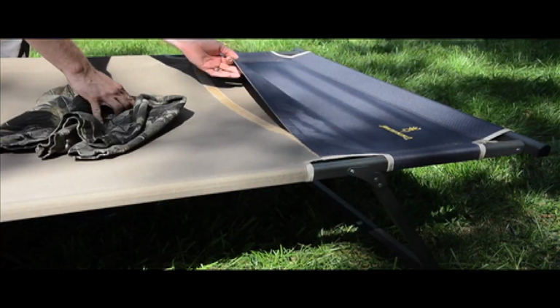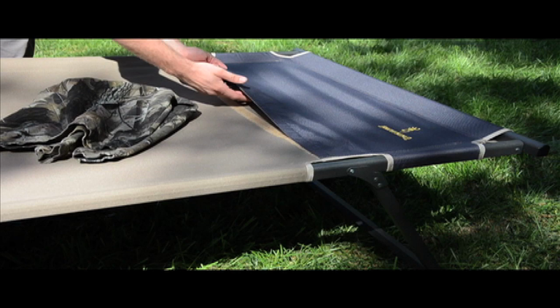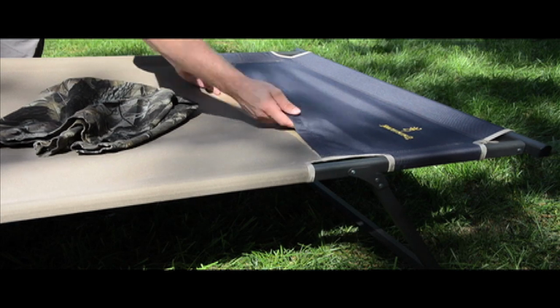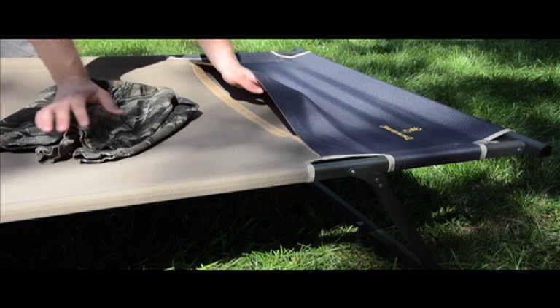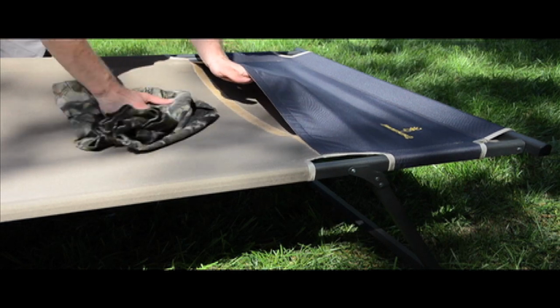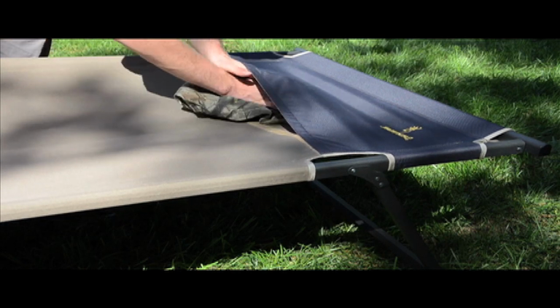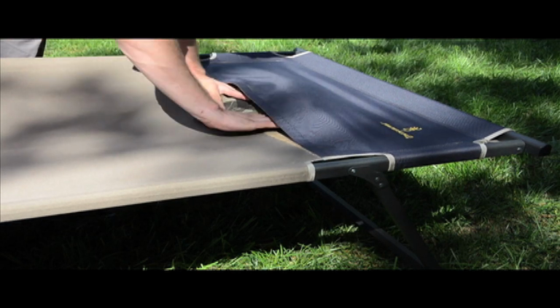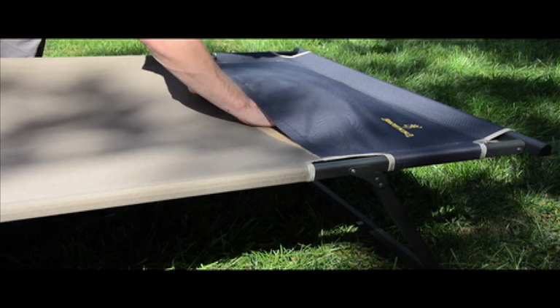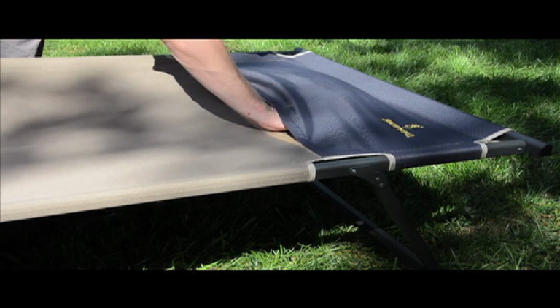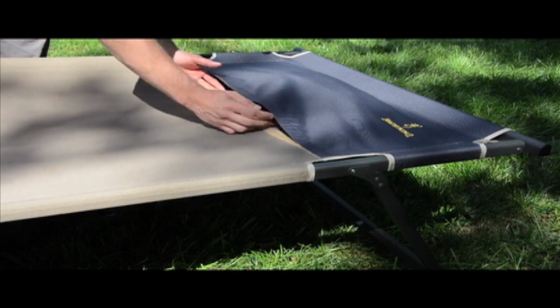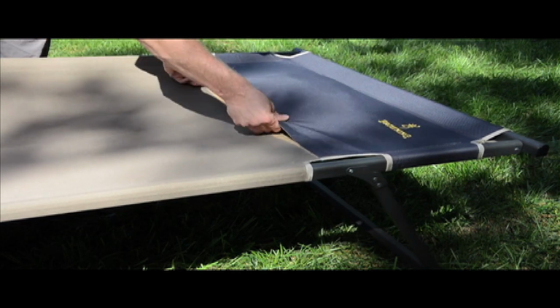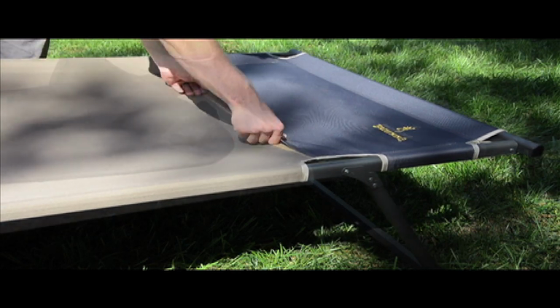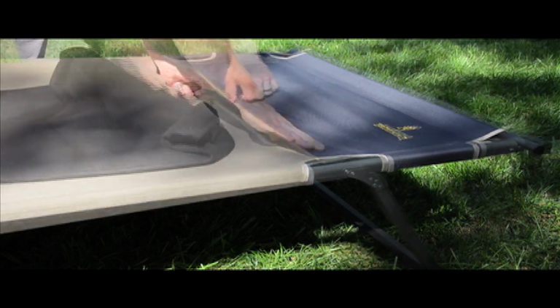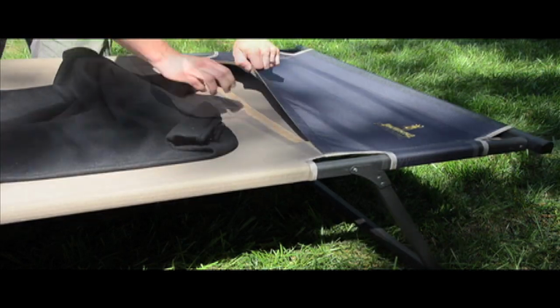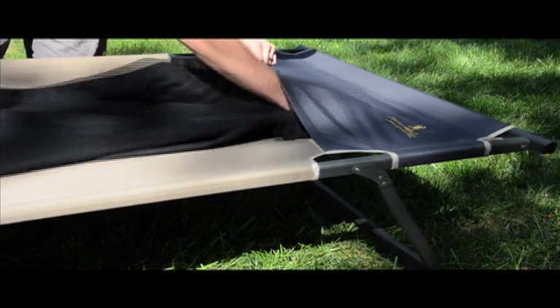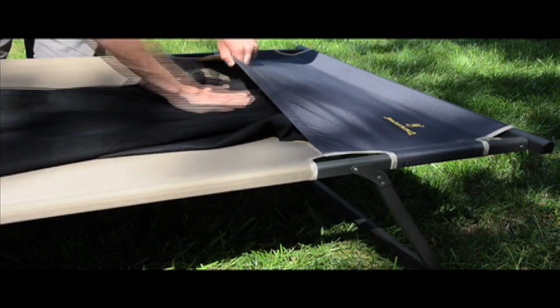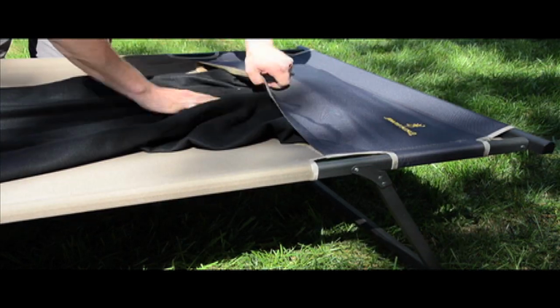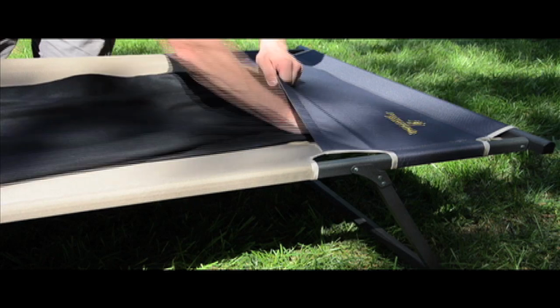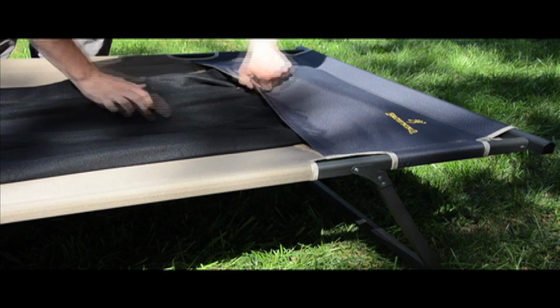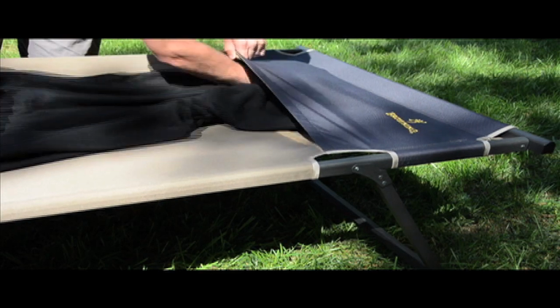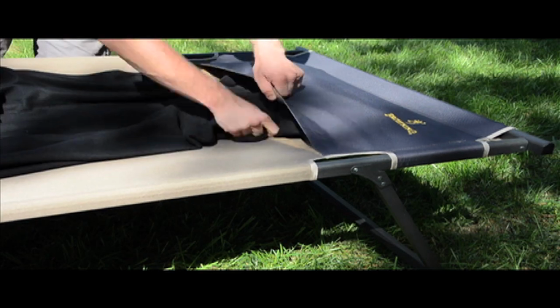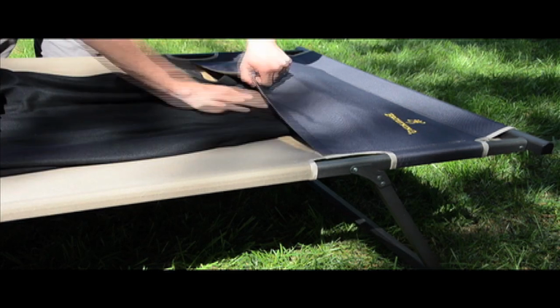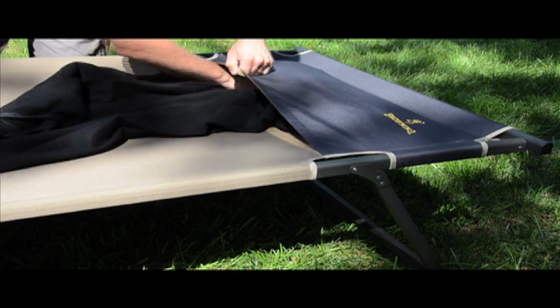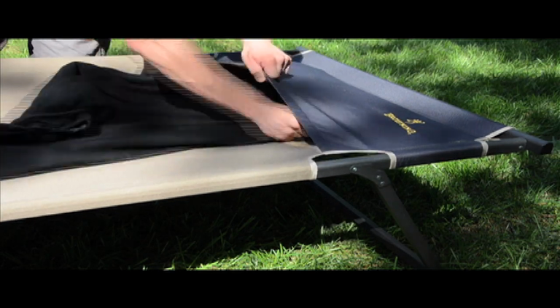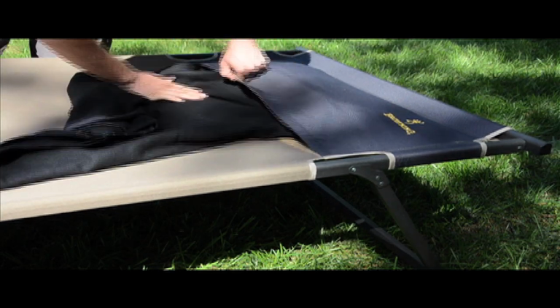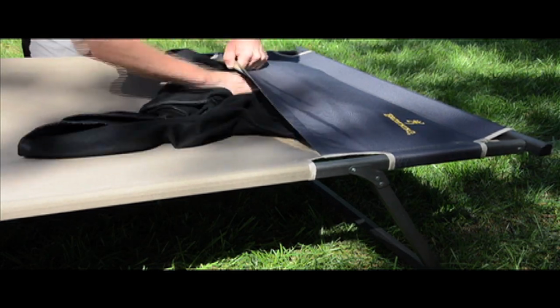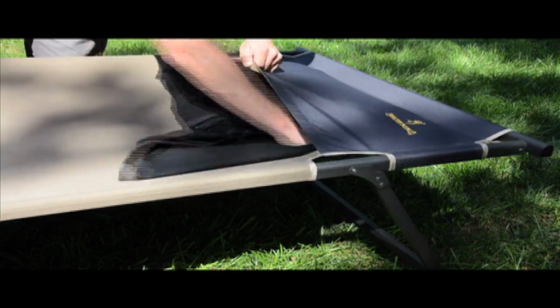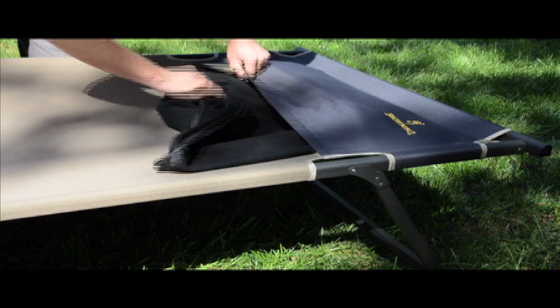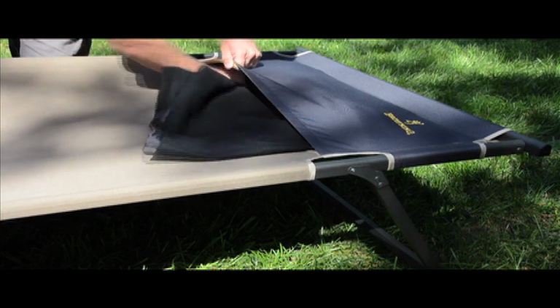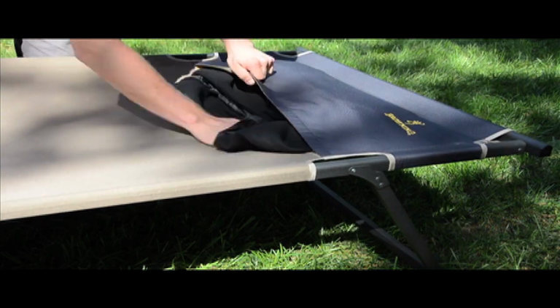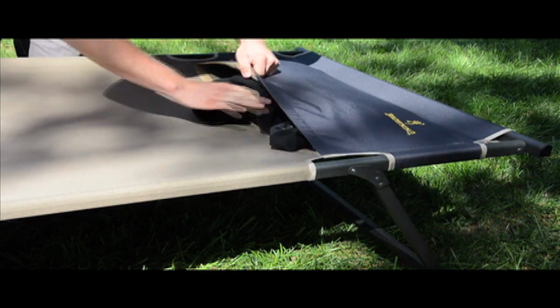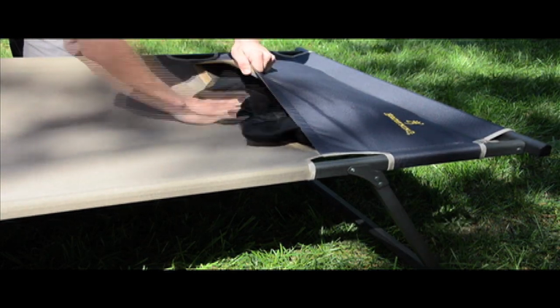Another unique feature of the TitanCot XP is the large pillow section that you can stuff clothes, small blankets, or jackets into to create a pillow, even if you didn't bring one along.